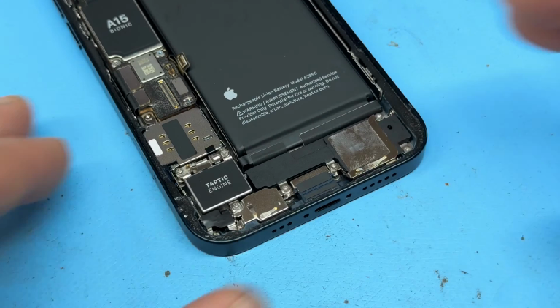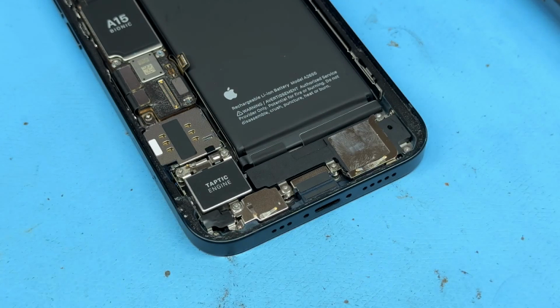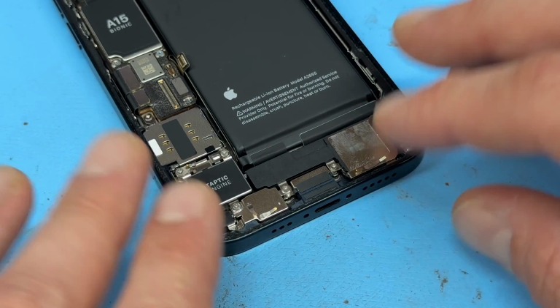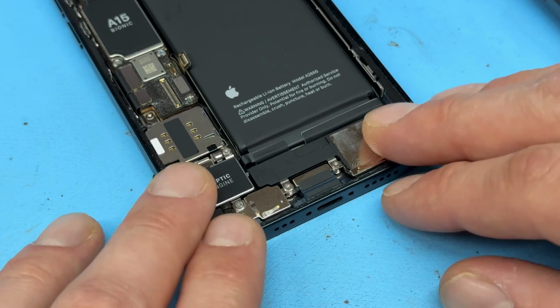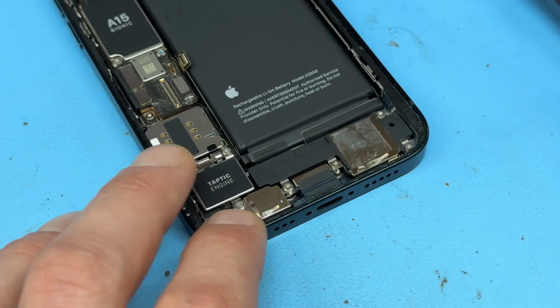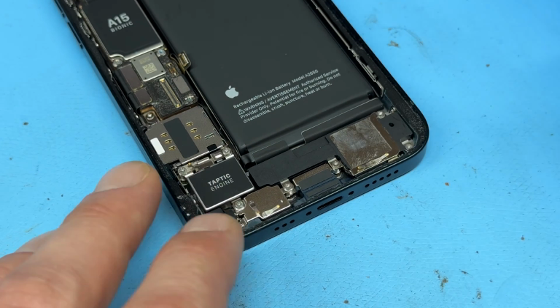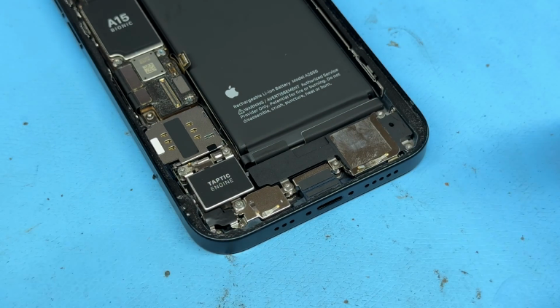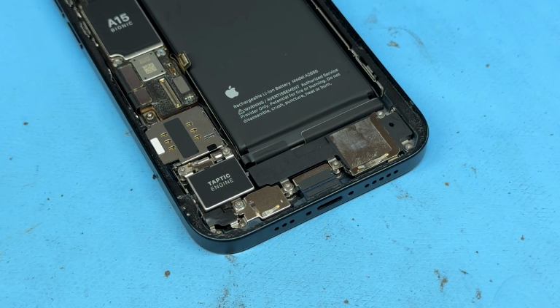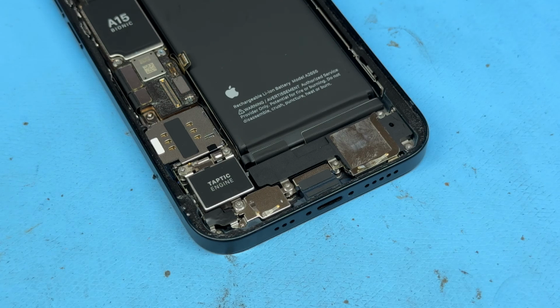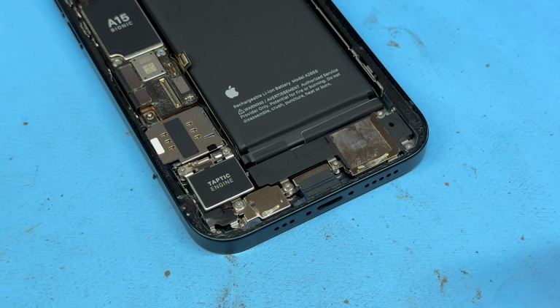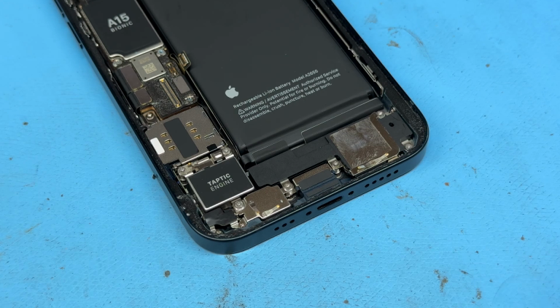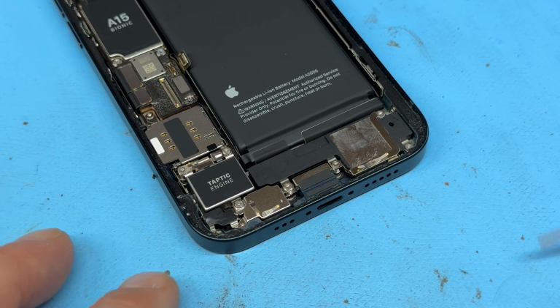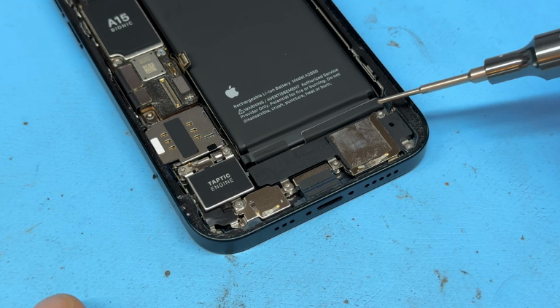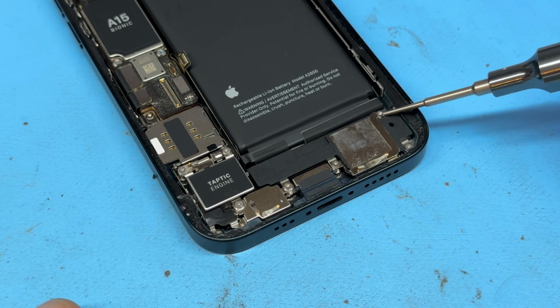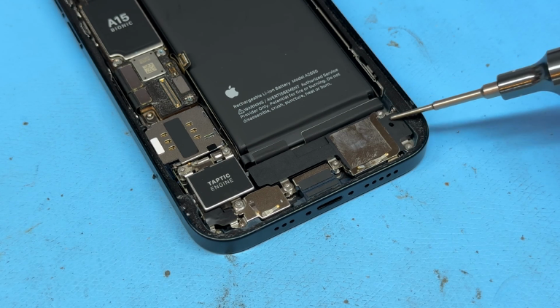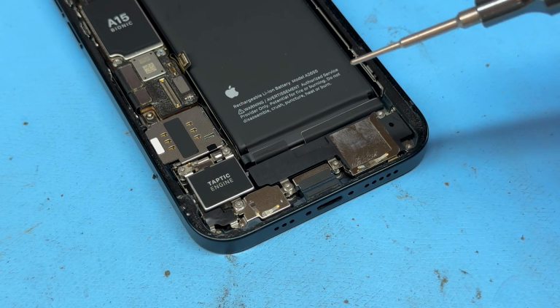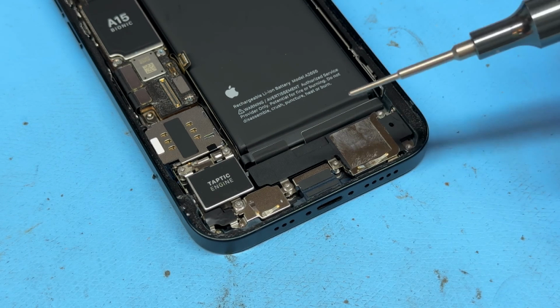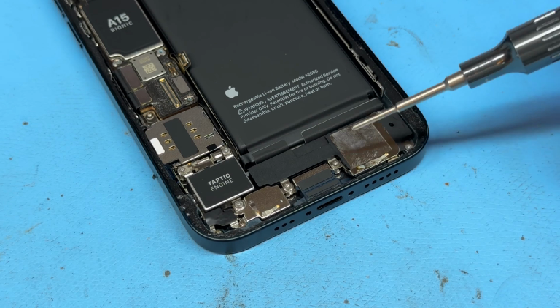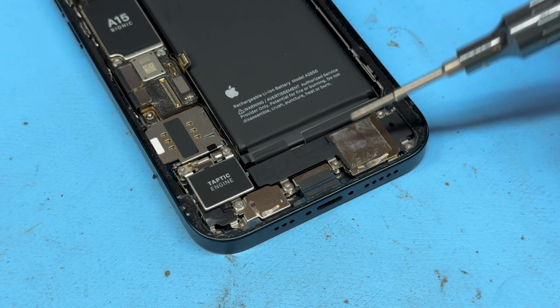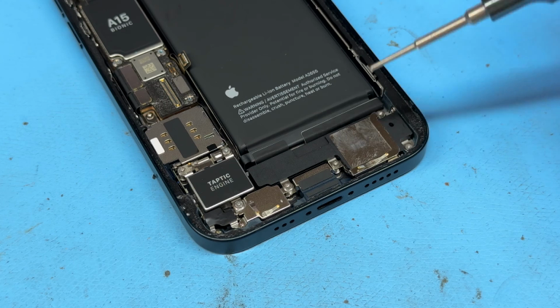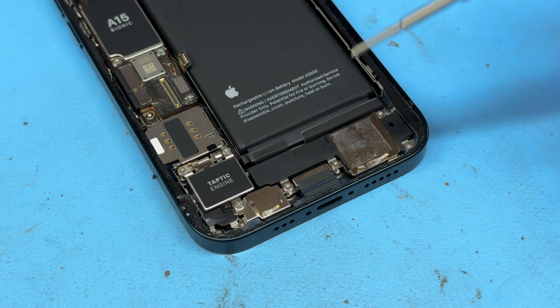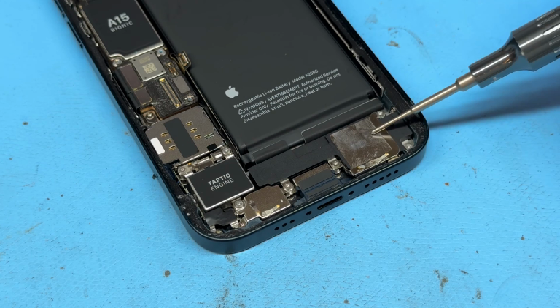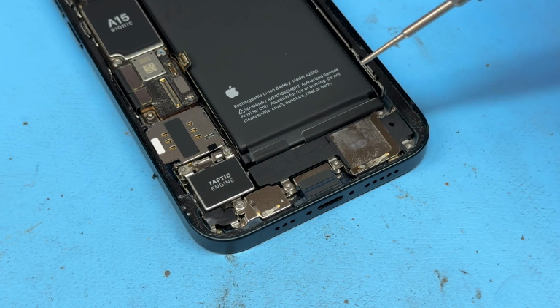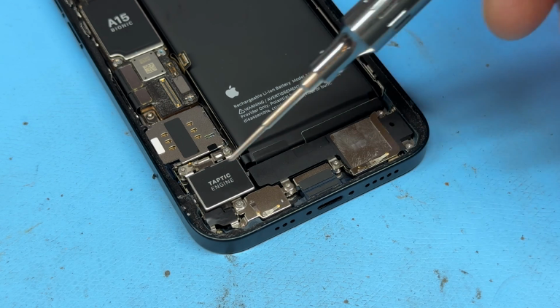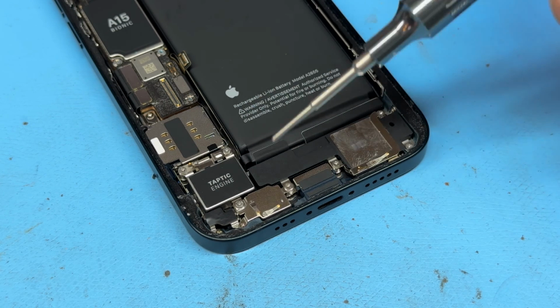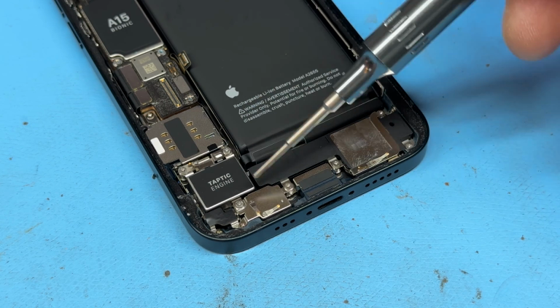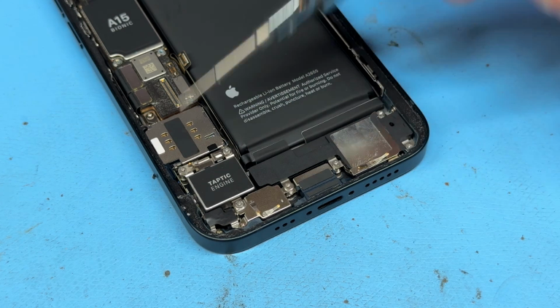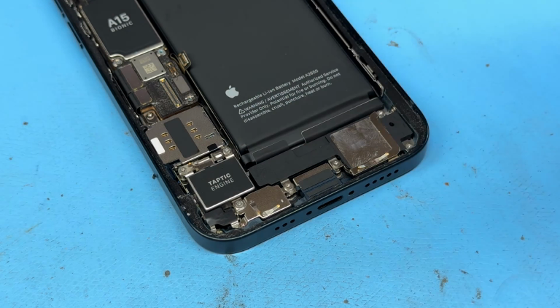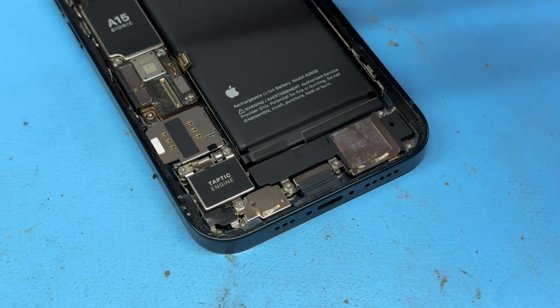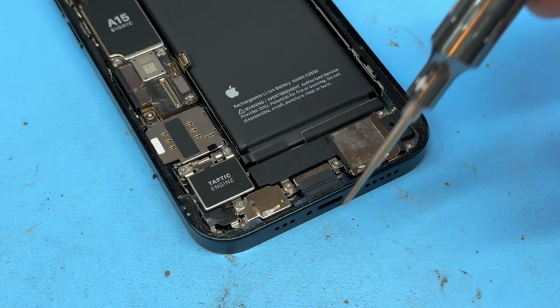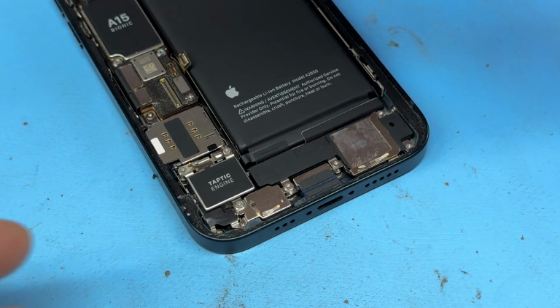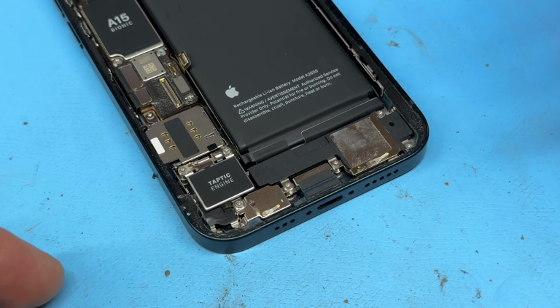Whenever I work on these charging ports, I like to have a tactic for how I'm going to remove it. I always start from the right-hand side, removing everything from the top first — so the loudspeaker, taptic engine, SIM tray — and then remove everything else.